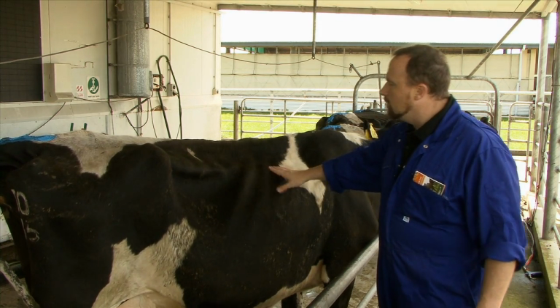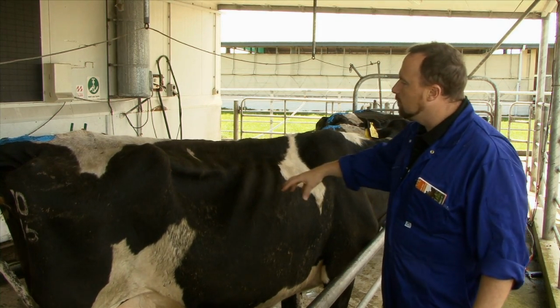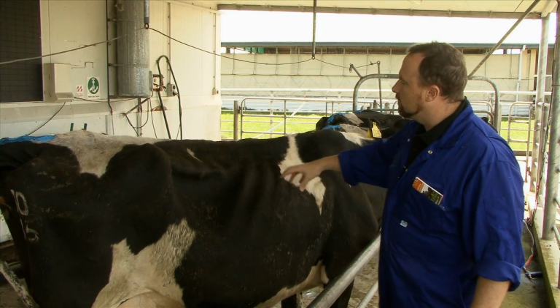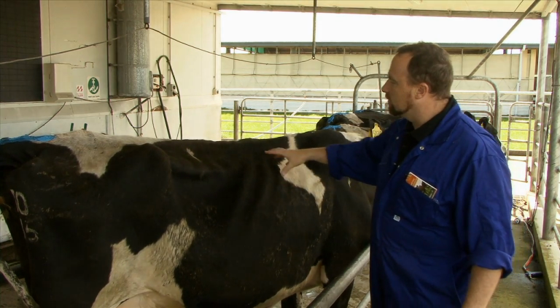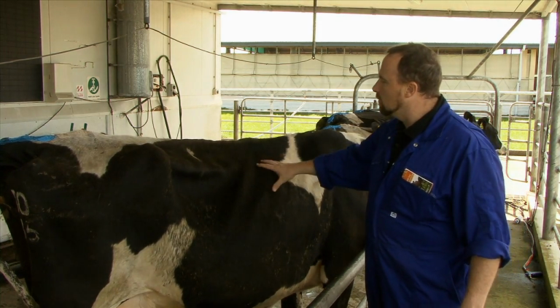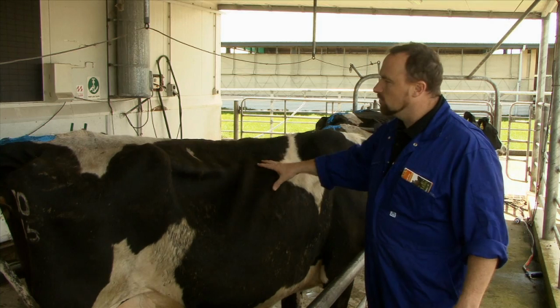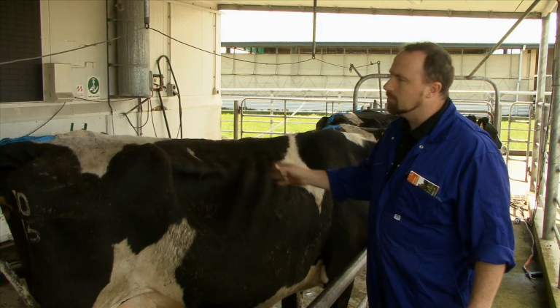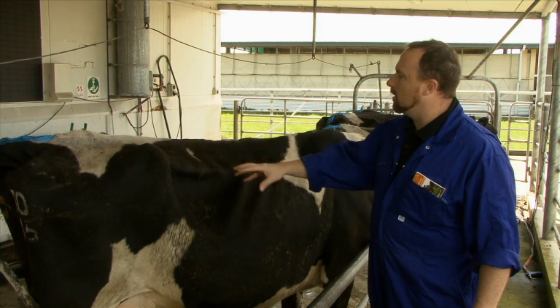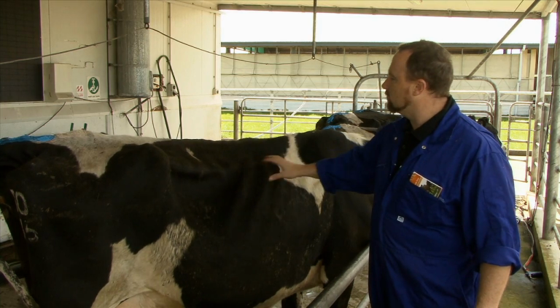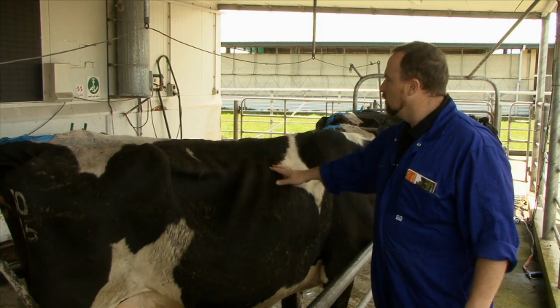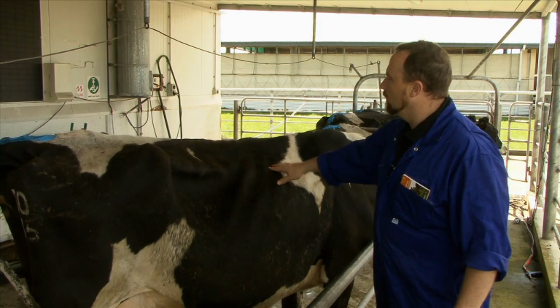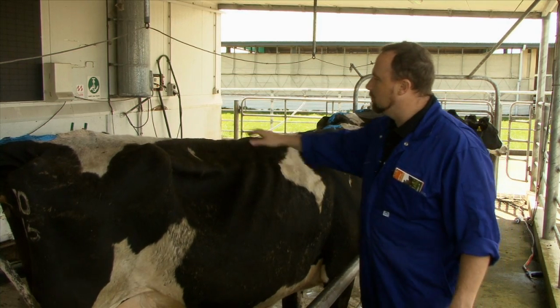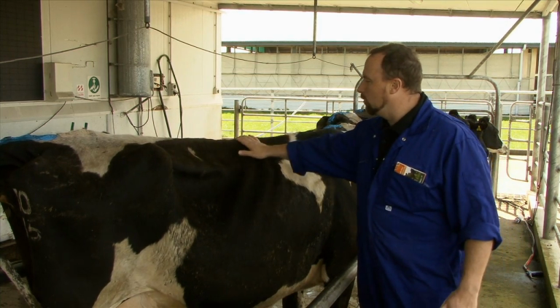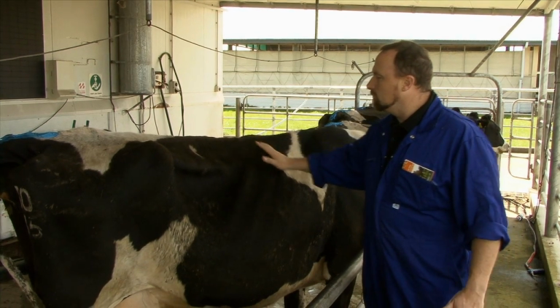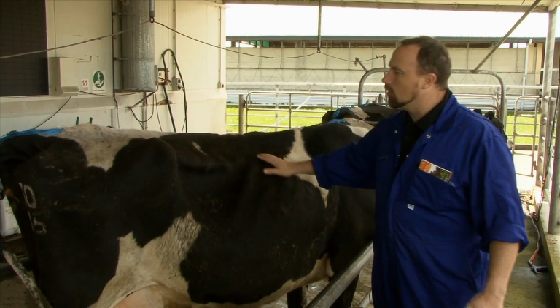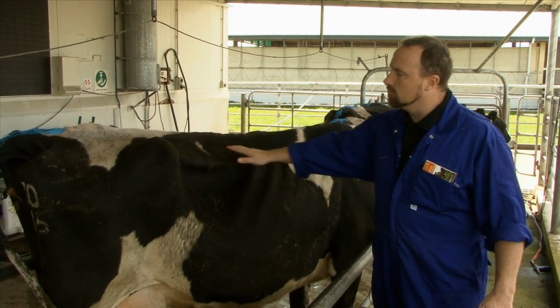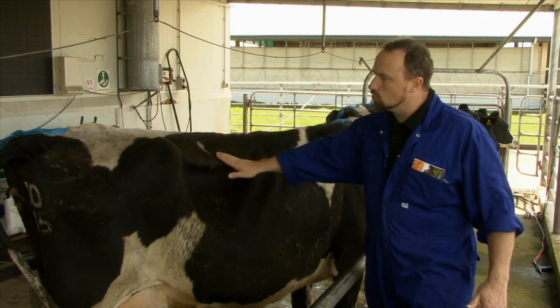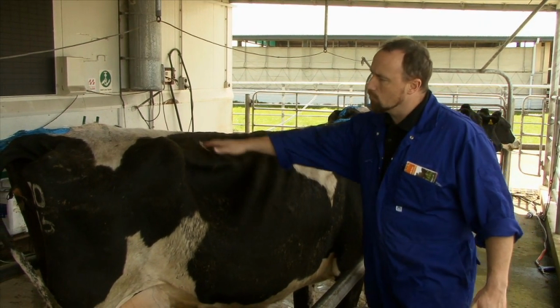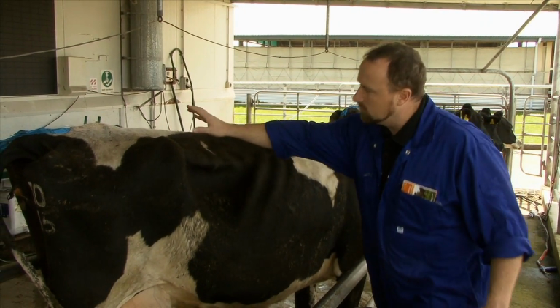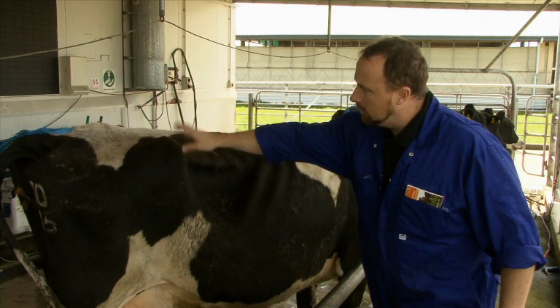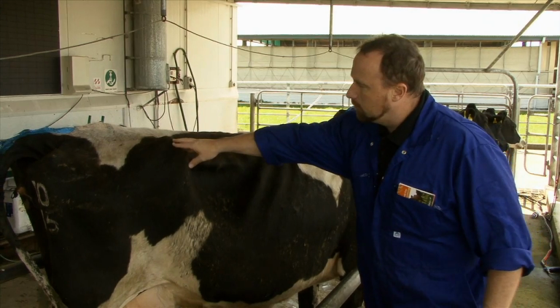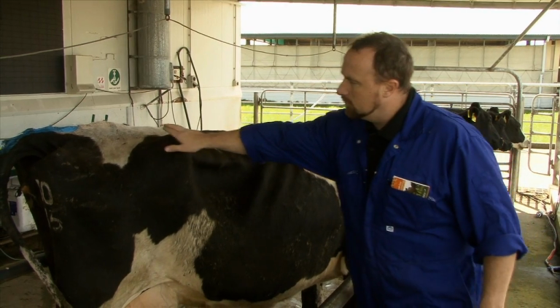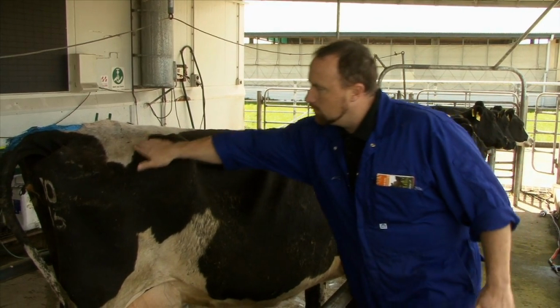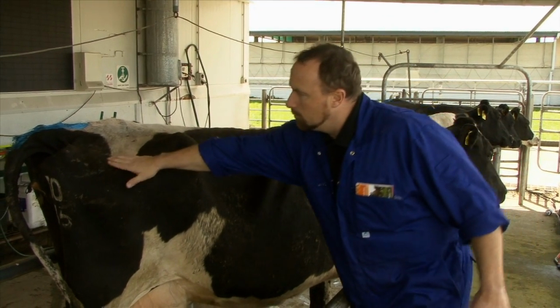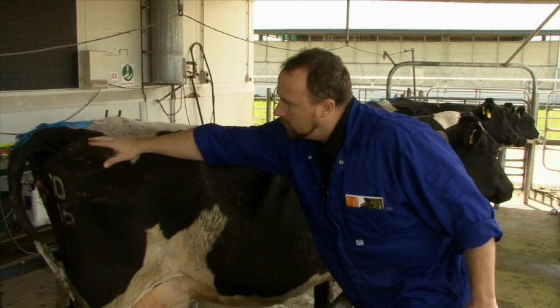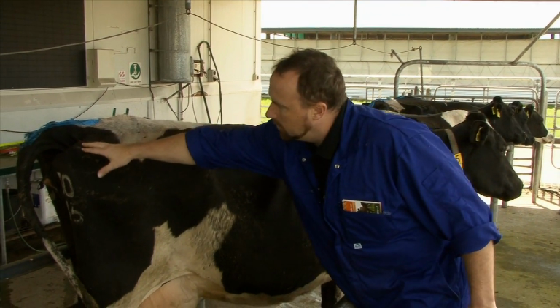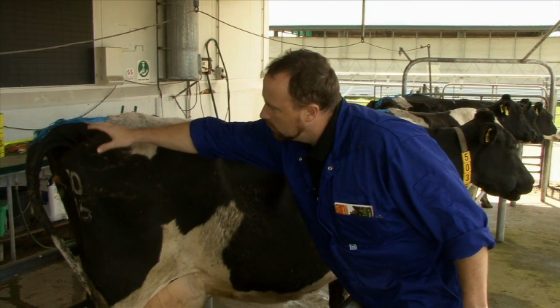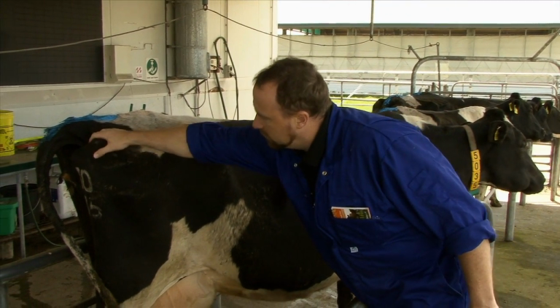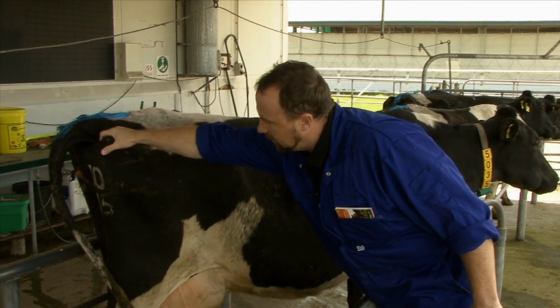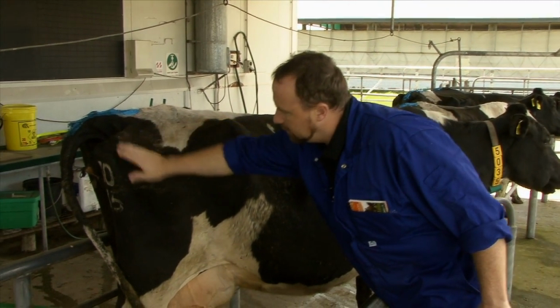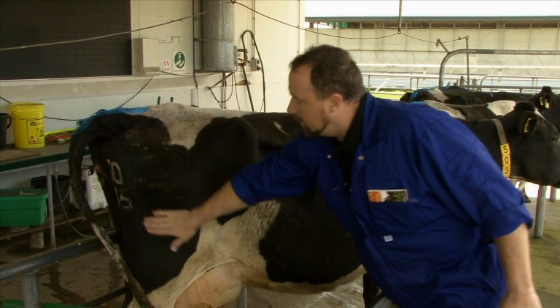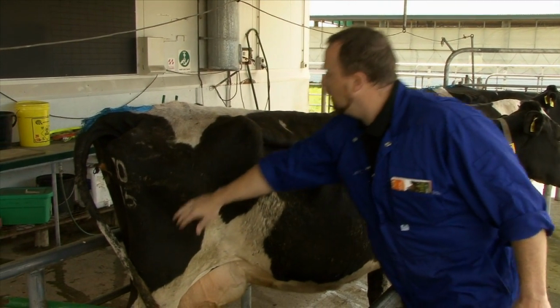The 10-point system uses eight body parts: we look at the backbone, the long ribs, the short ribs, the hip bone, the rump, the pin bones, the tail head, and the thigh.